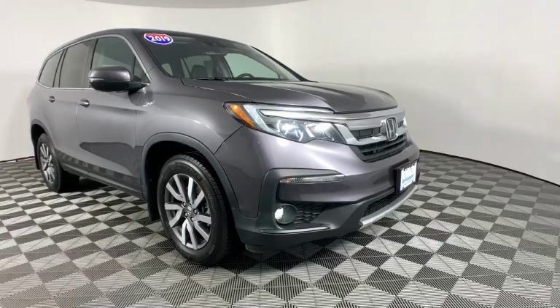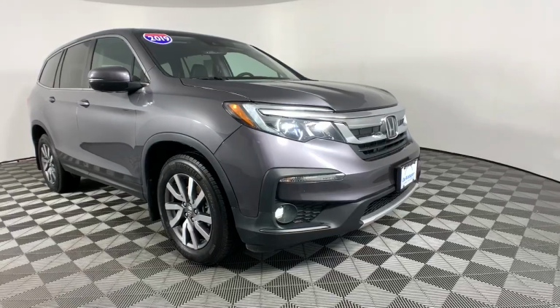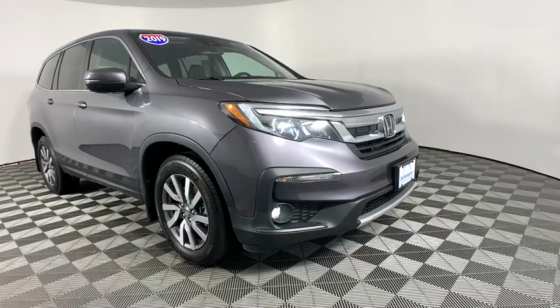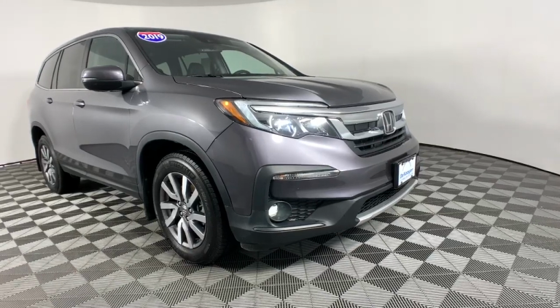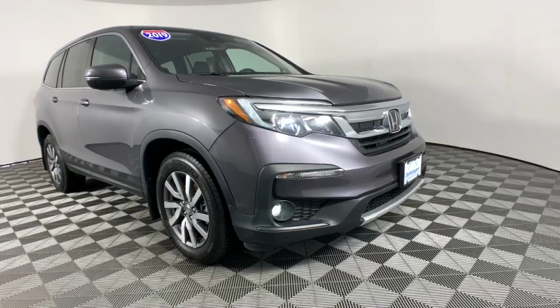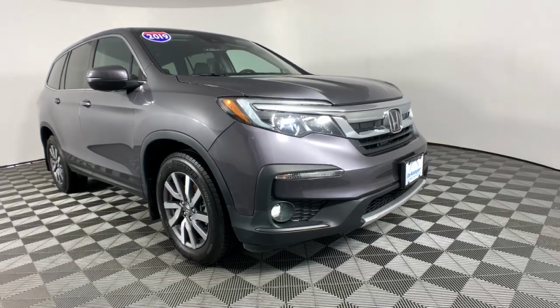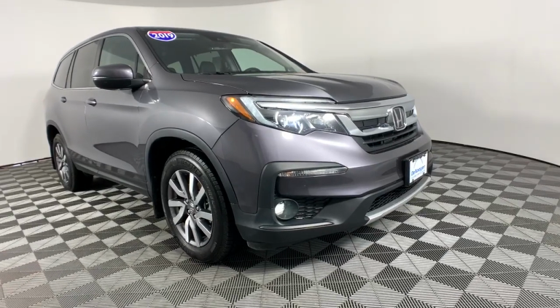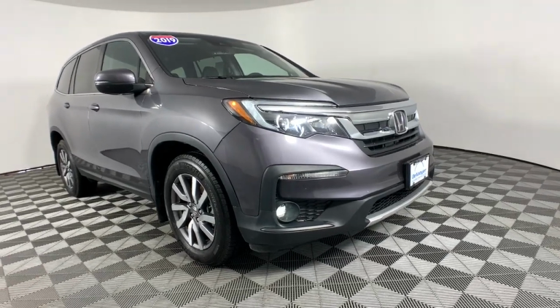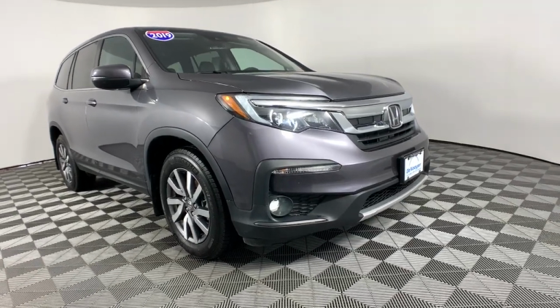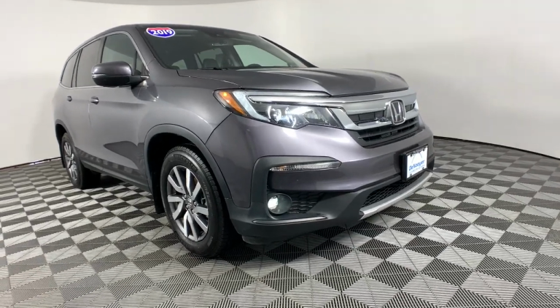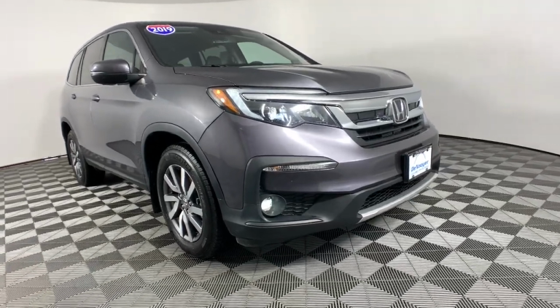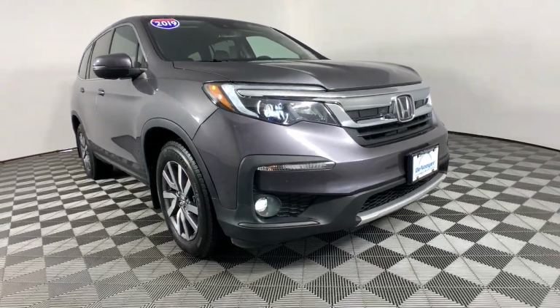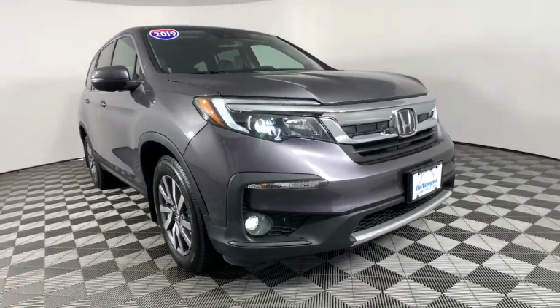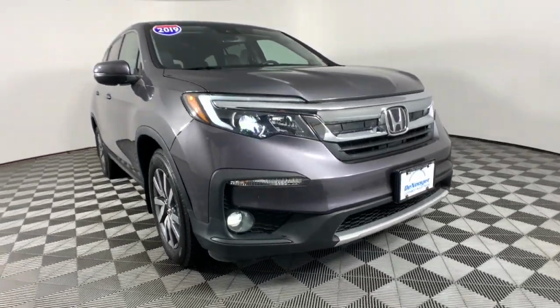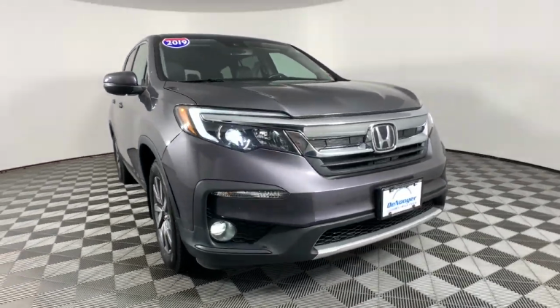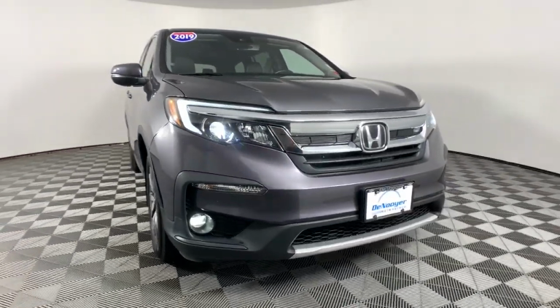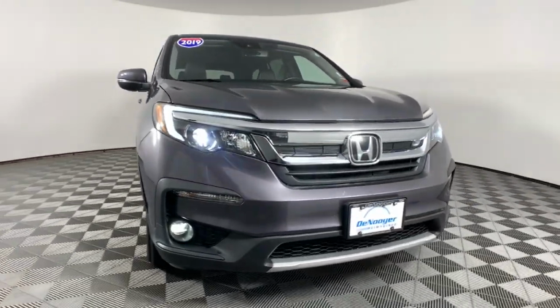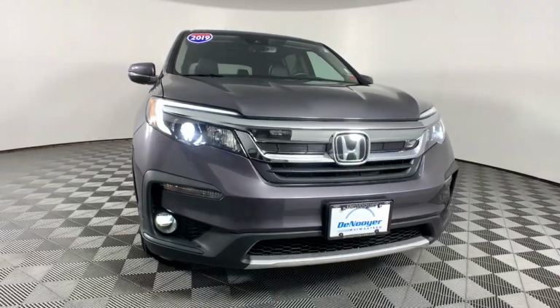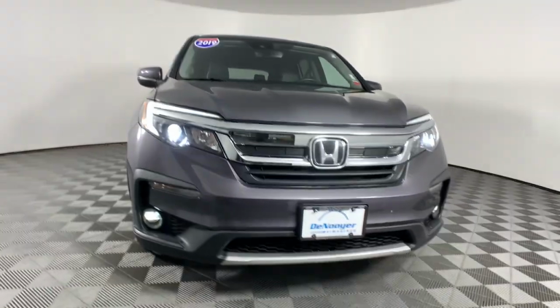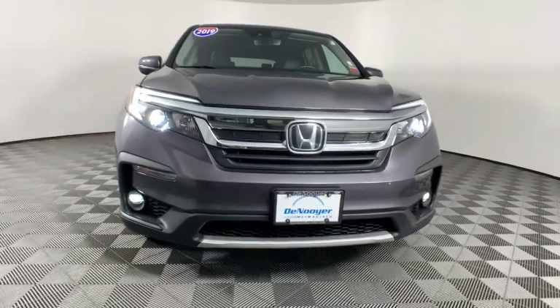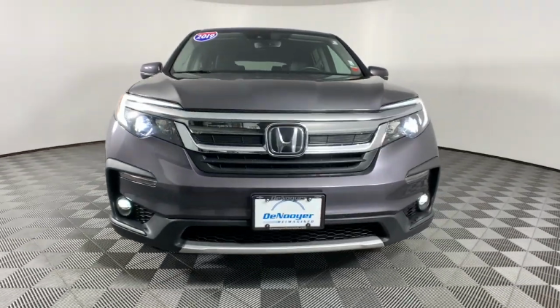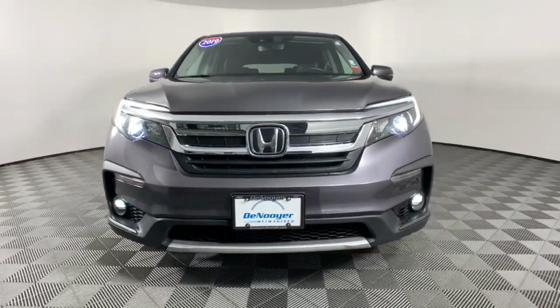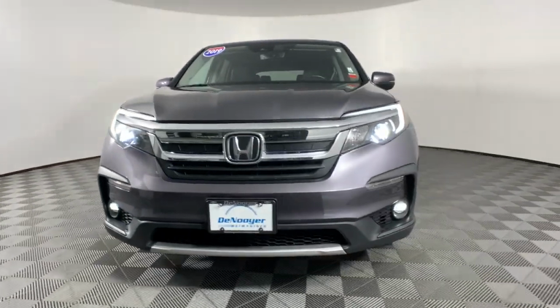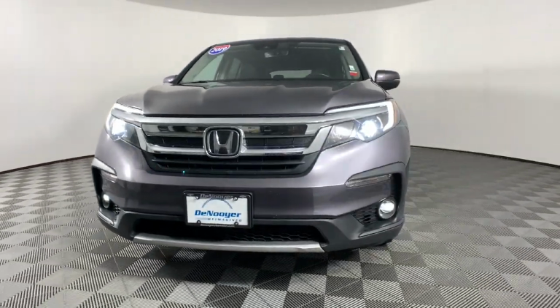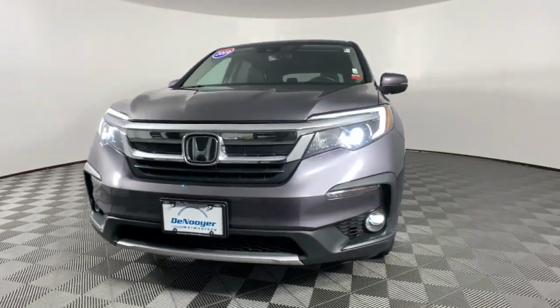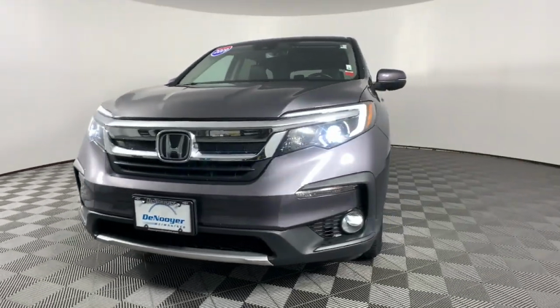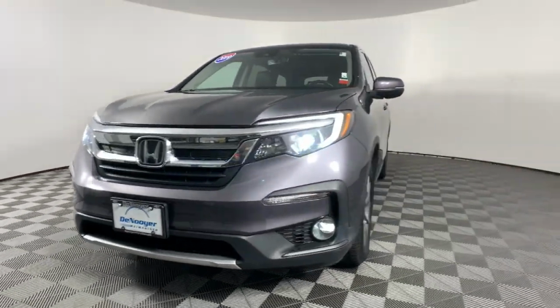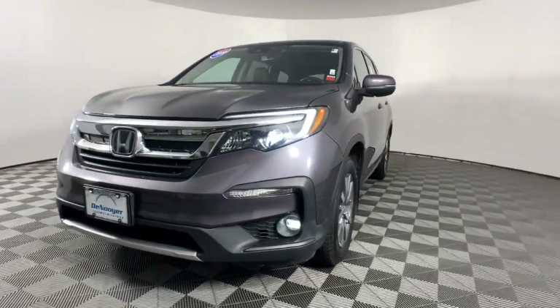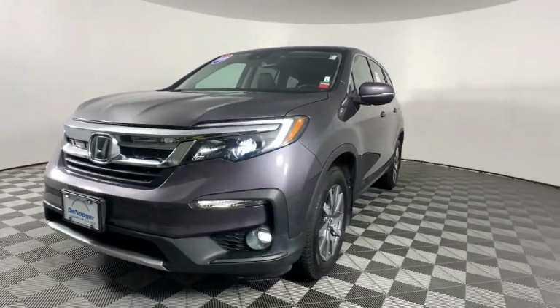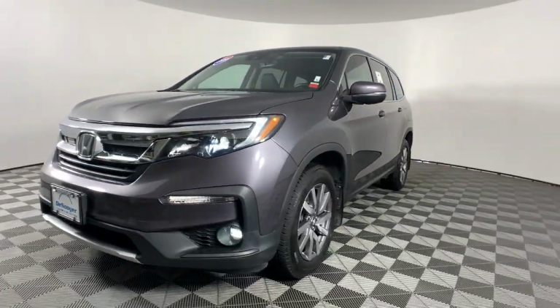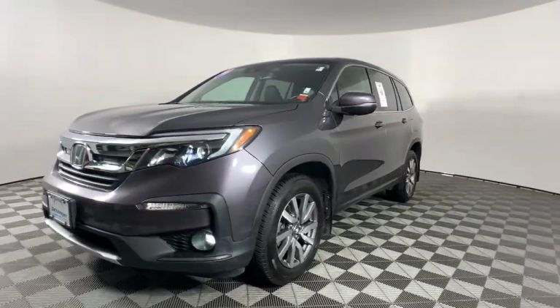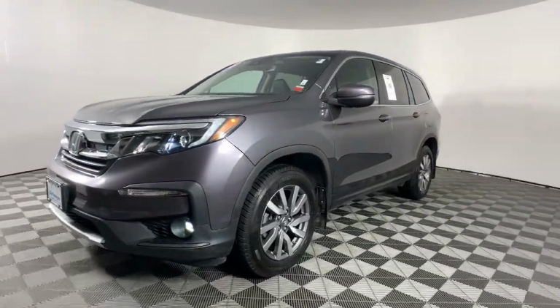You will love the features of this 2019 Honda Pilot. With less than 45,000 miles on the odometer, this vehicle provides excellent value.